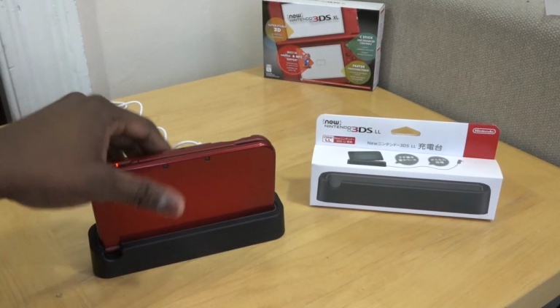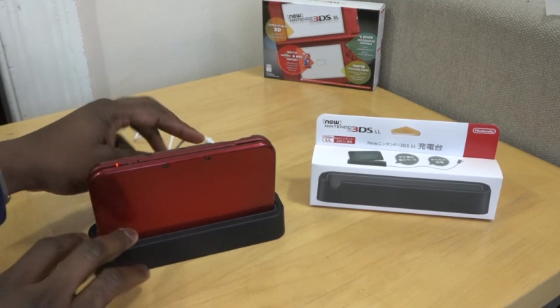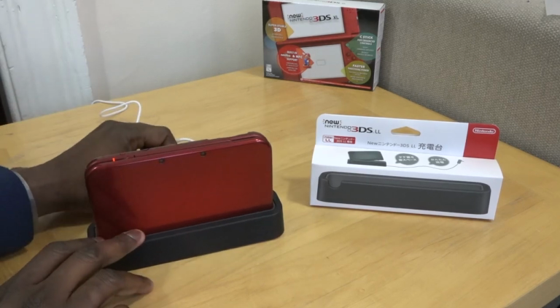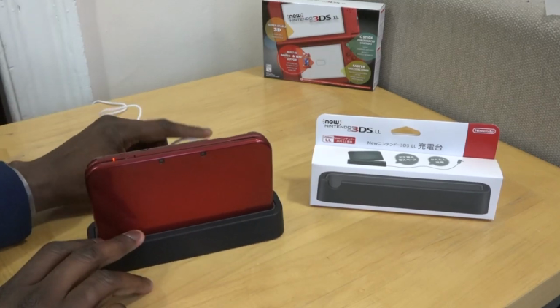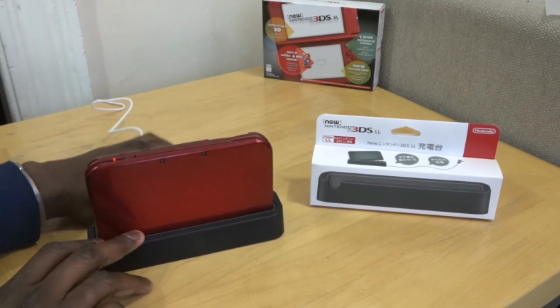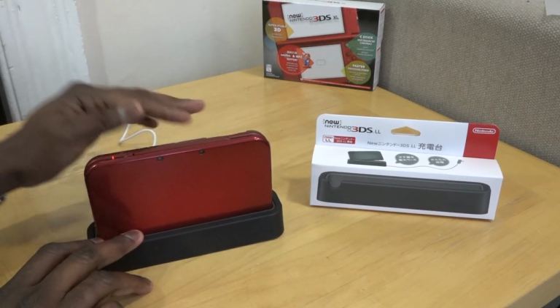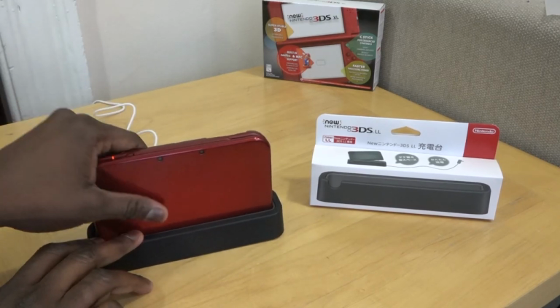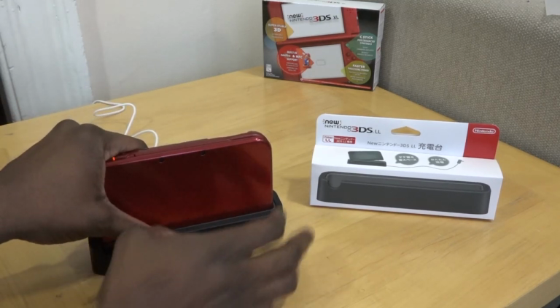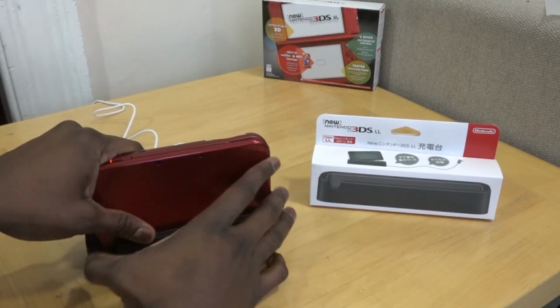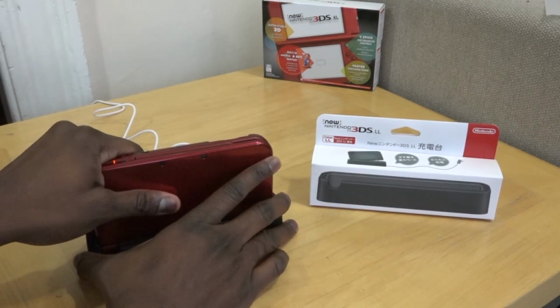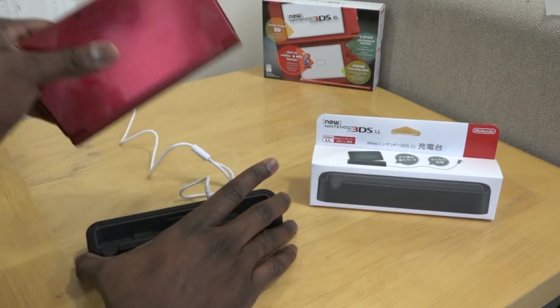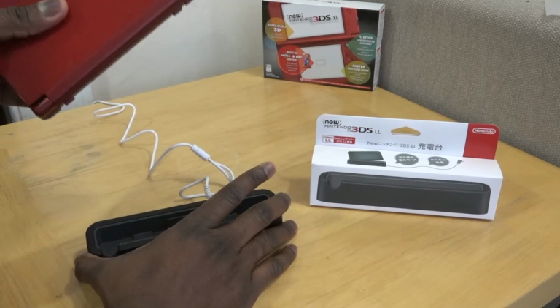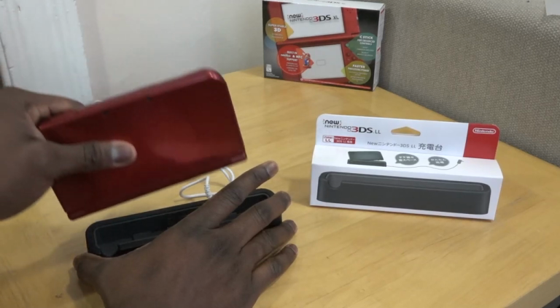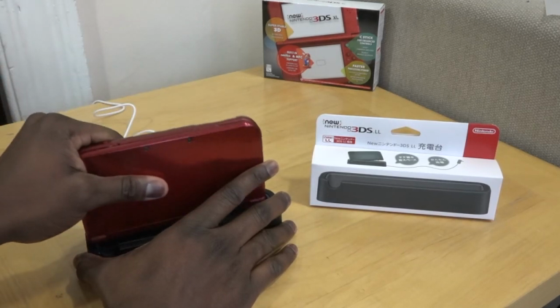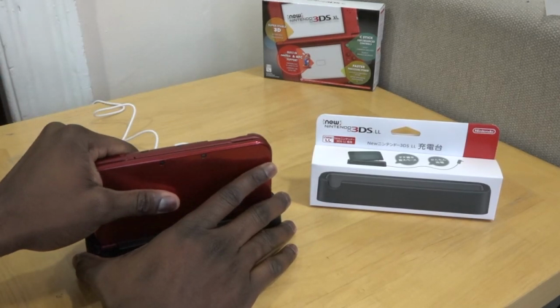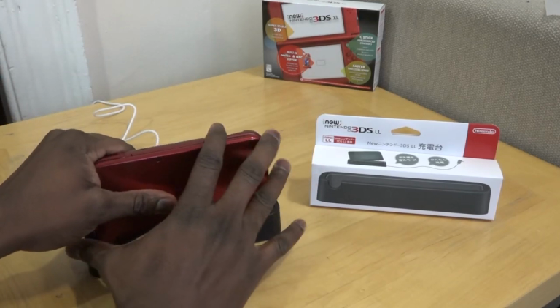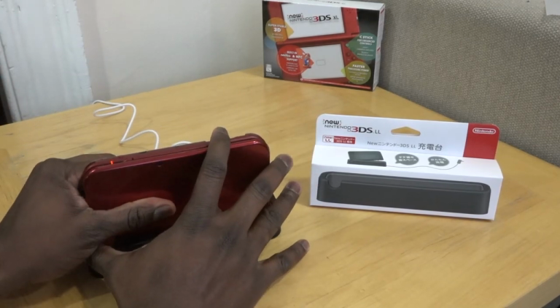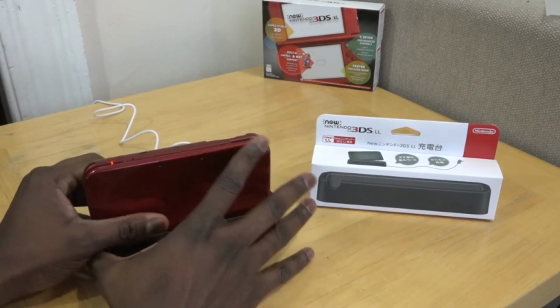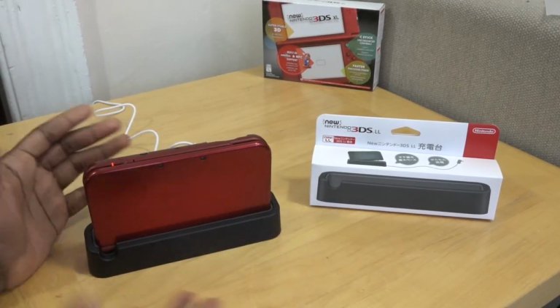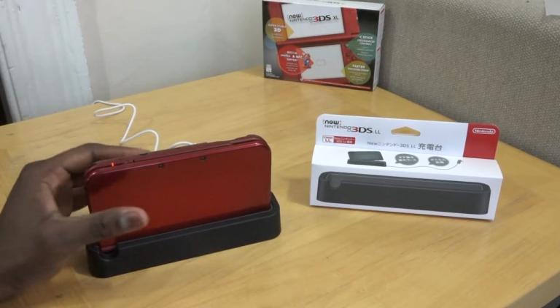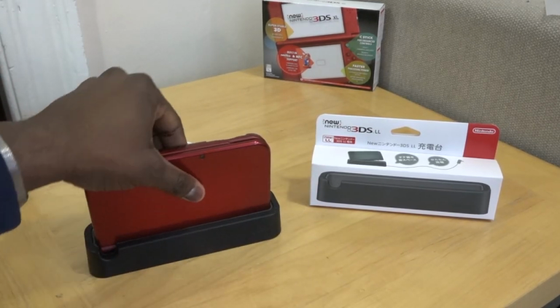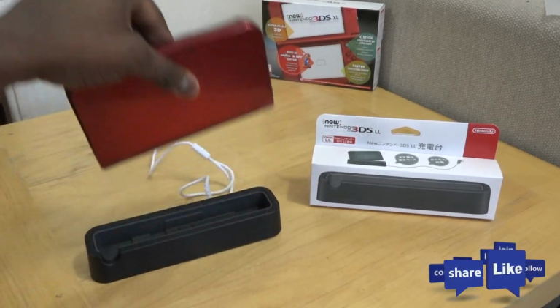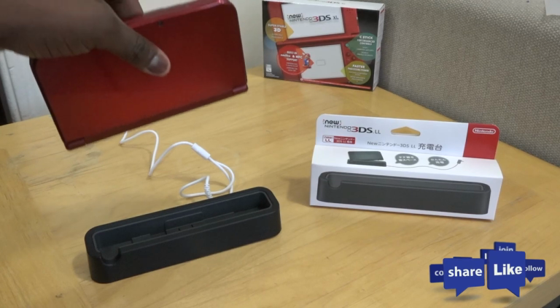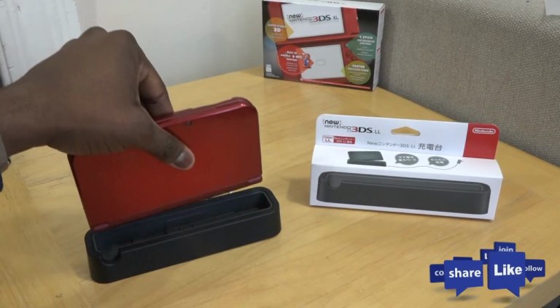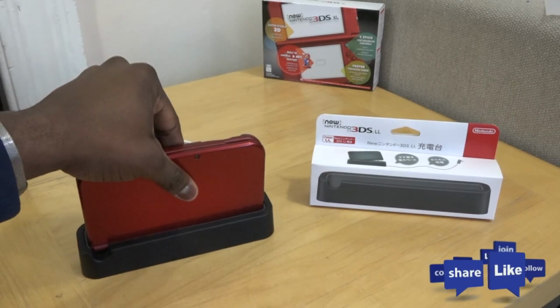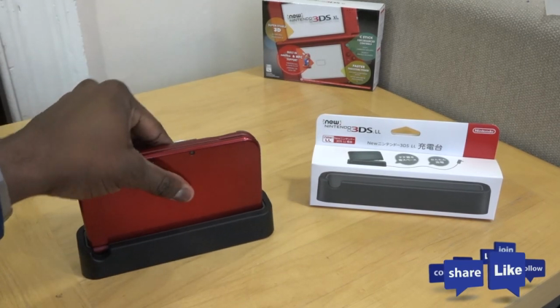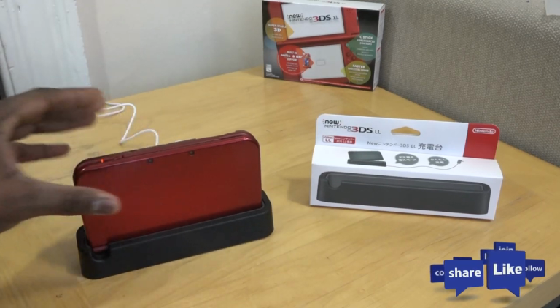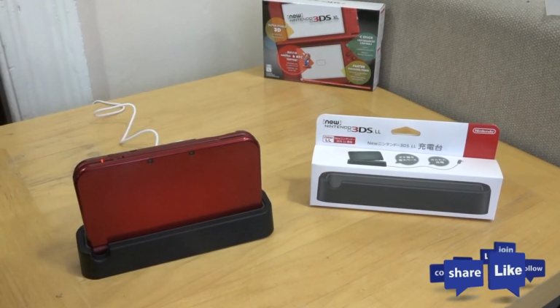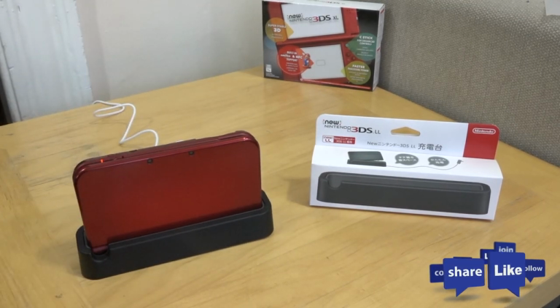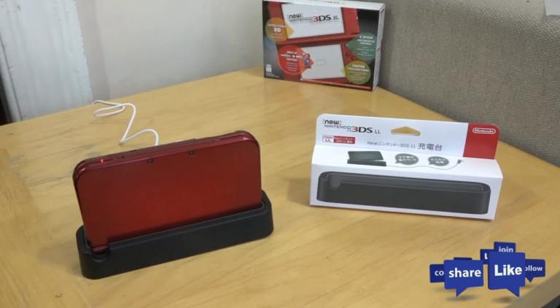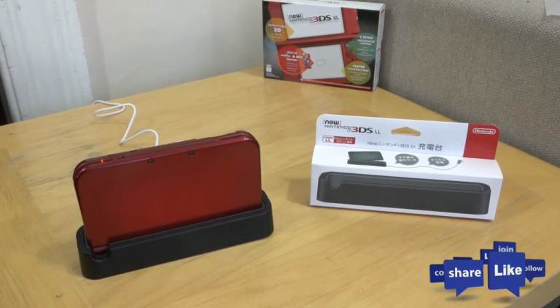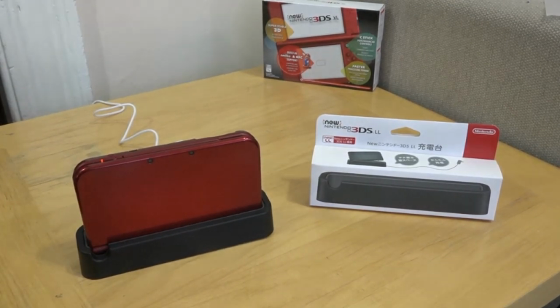Since there's no charger within the New Nintendo 3DS packaging or the charging dock, make sure you have an old charger — you can pick one up from GameStop for $9.99. Overall, it's effective, useful, and a nice charging cradle. Any questions, let me know — otherwise like, share, favorite, subscribe to the channel, and always enjoy your entertainment.